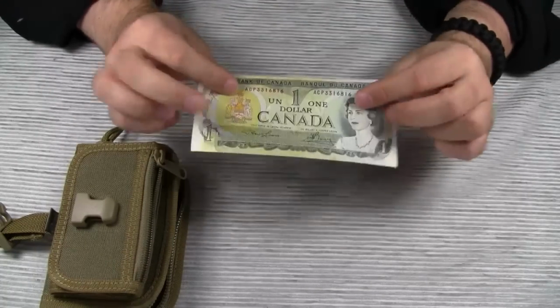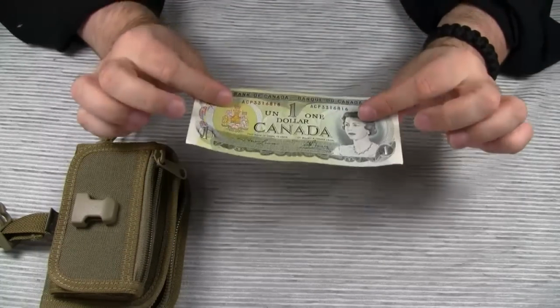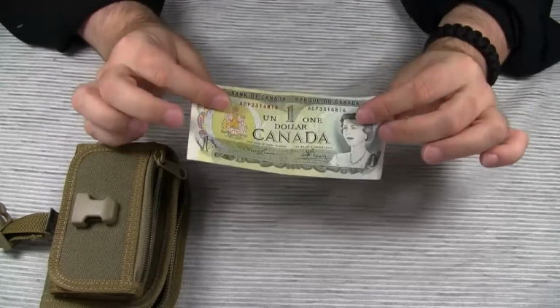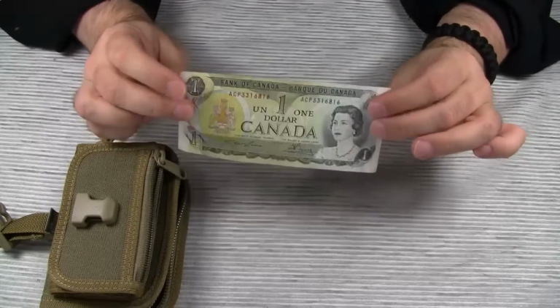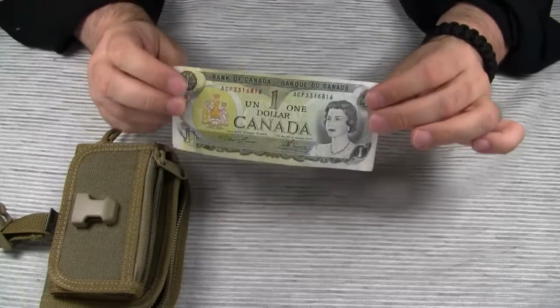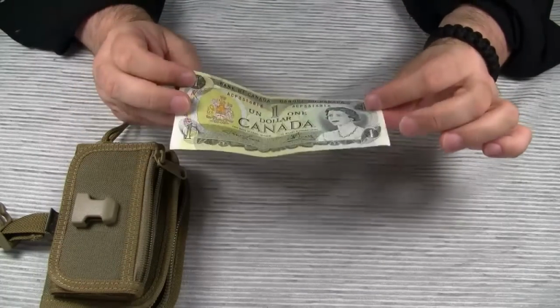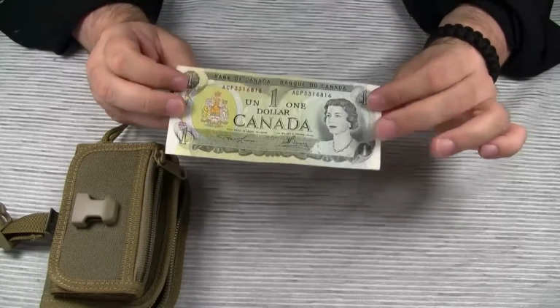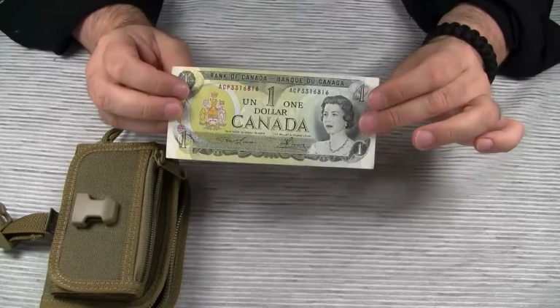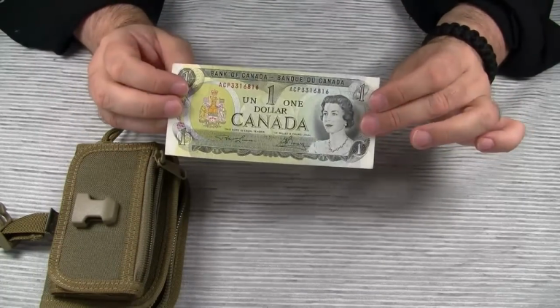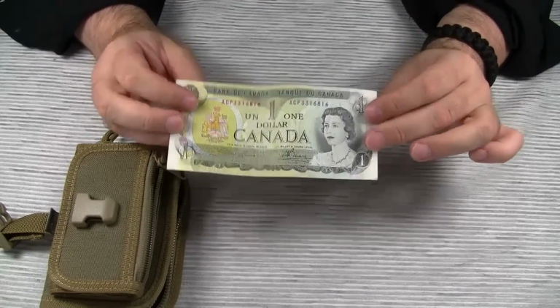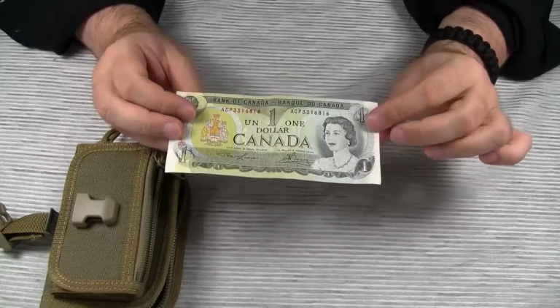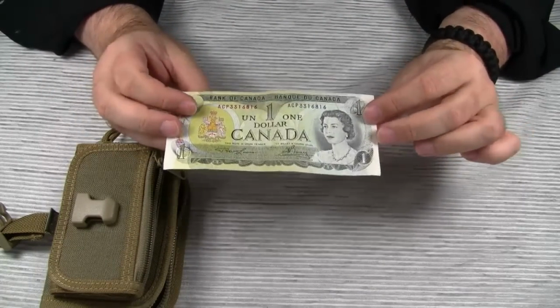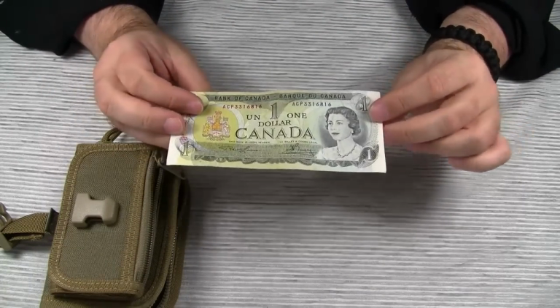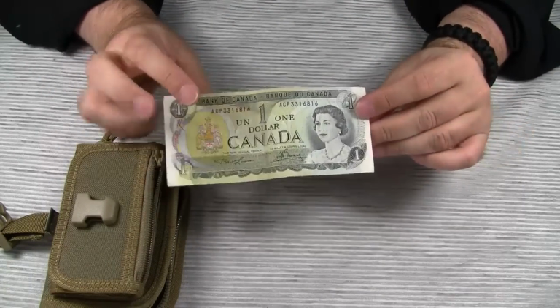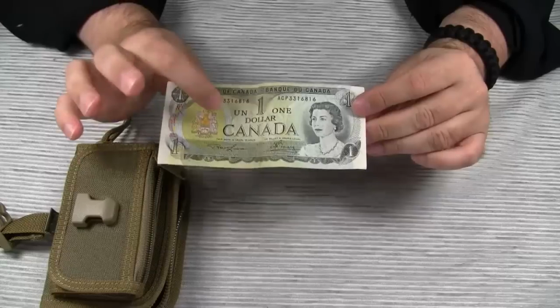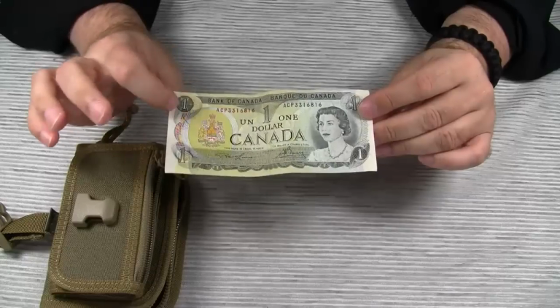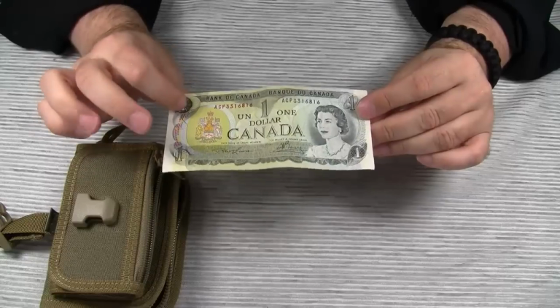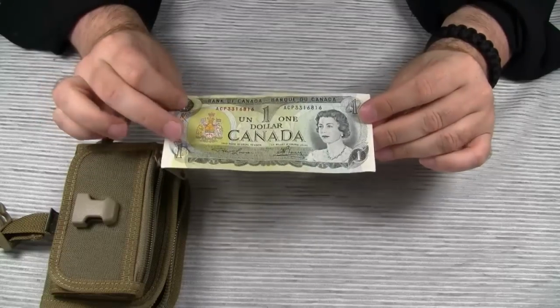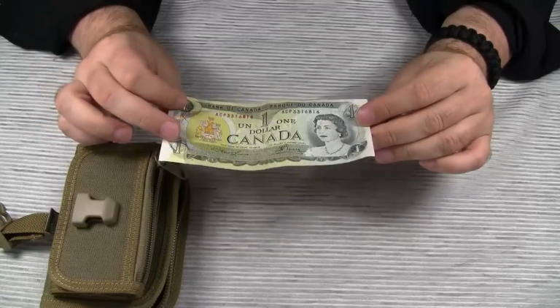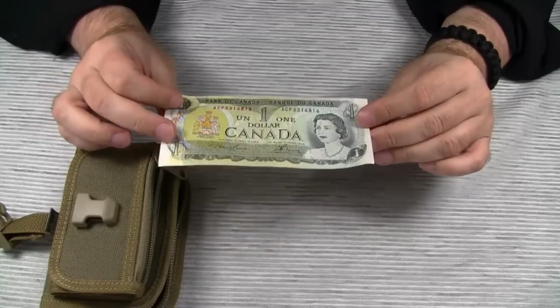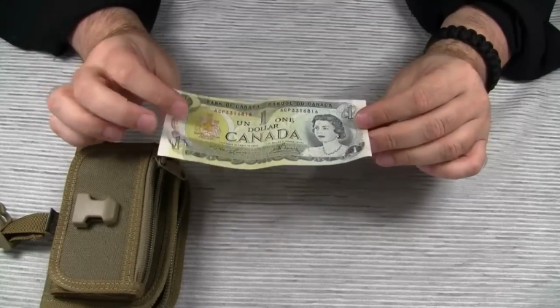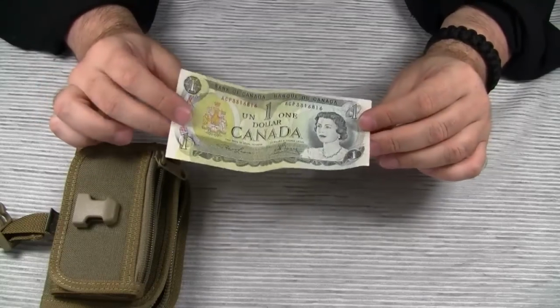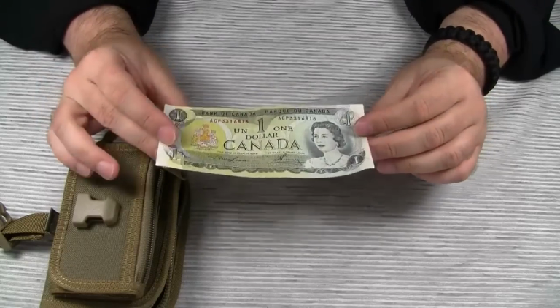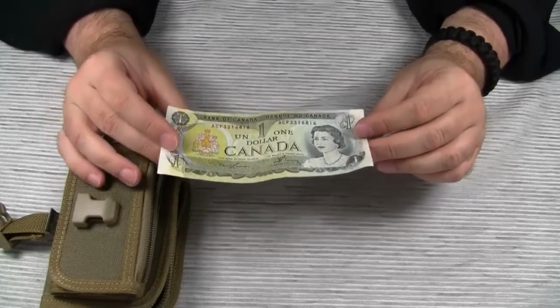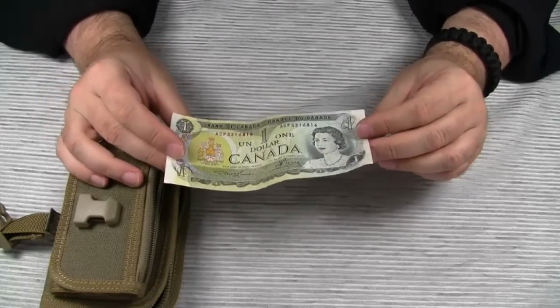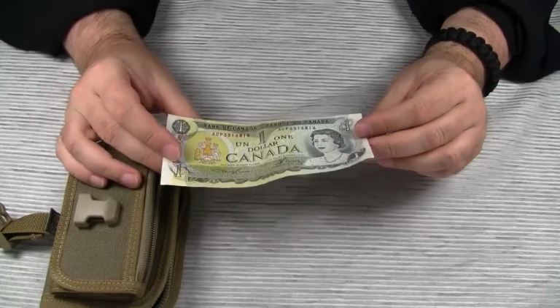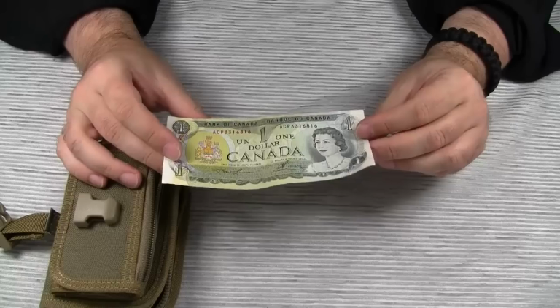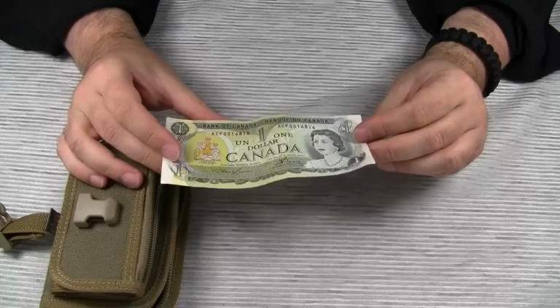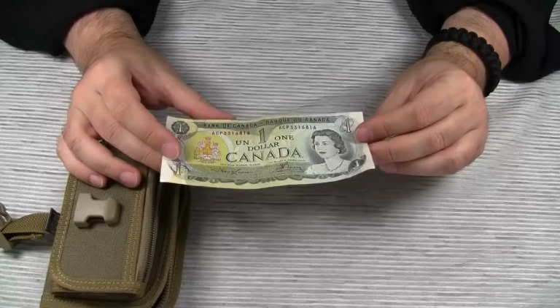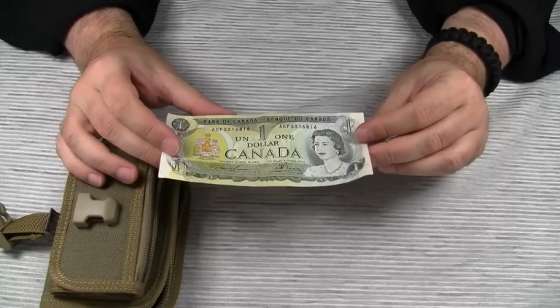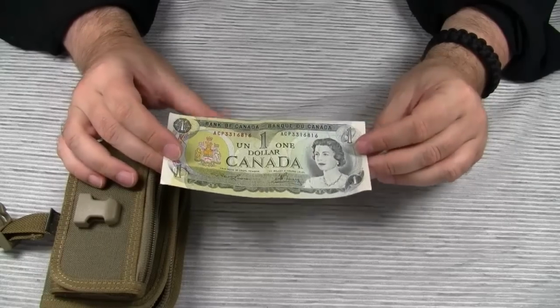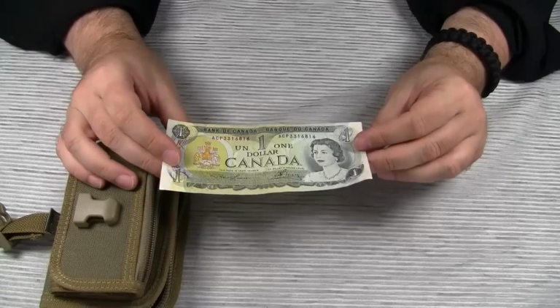By the way, this one here is for you, Catabunga. I know these are no longer in circulation, but I thought it would please you to see an old Canadian one dollar bill.